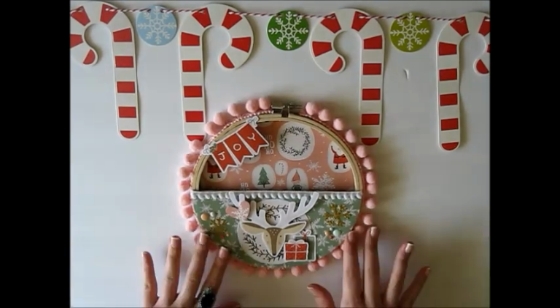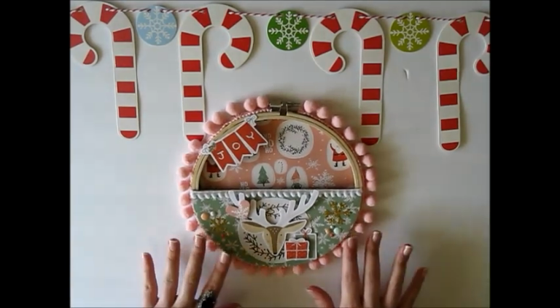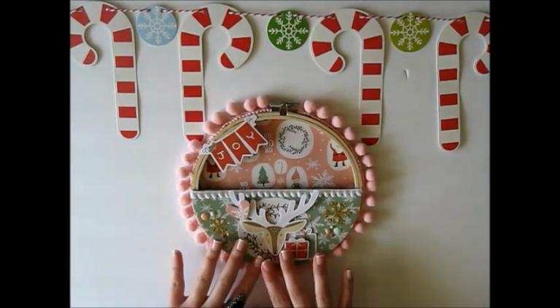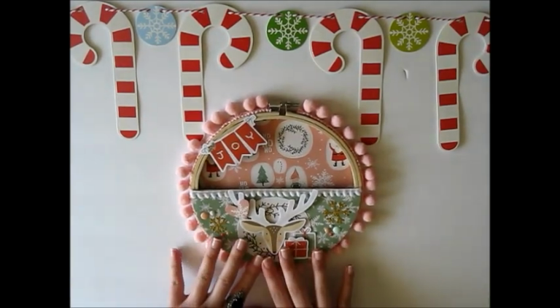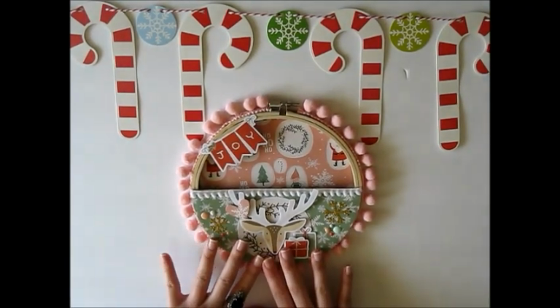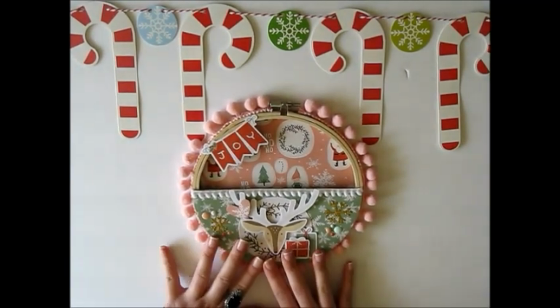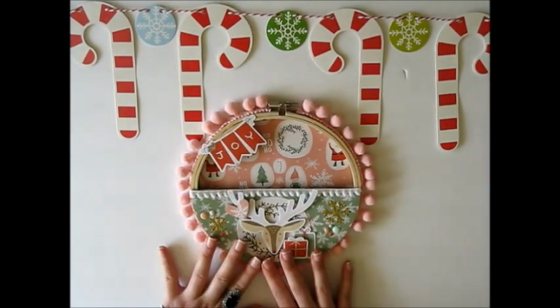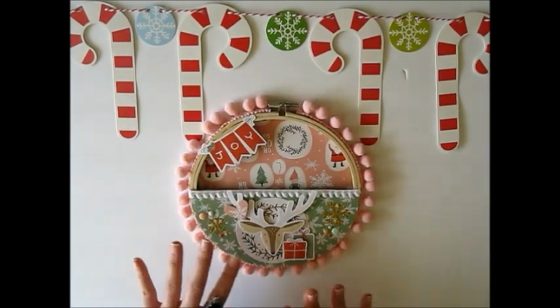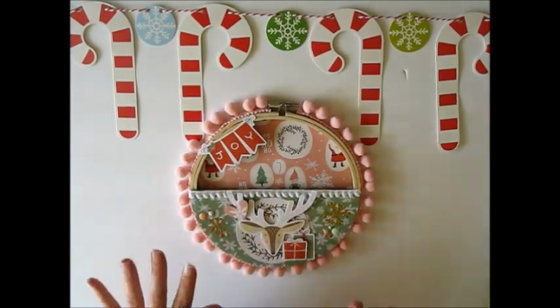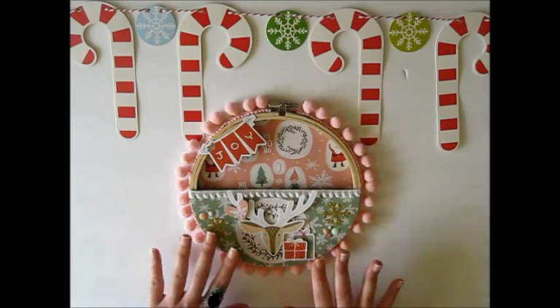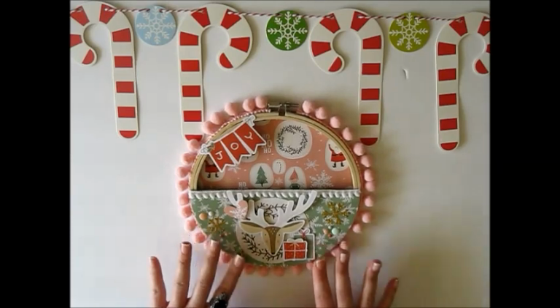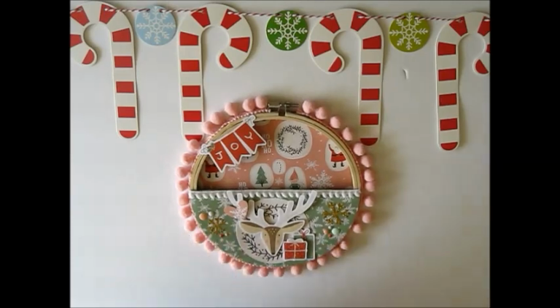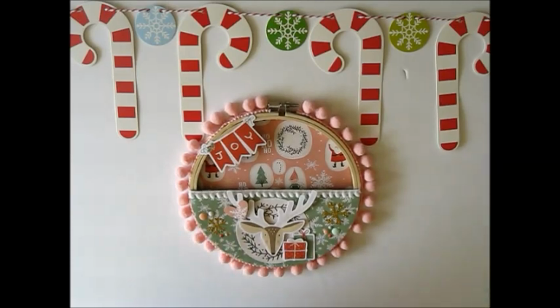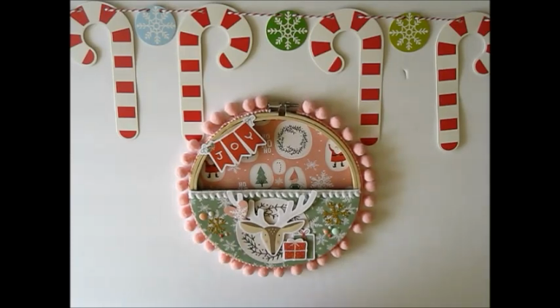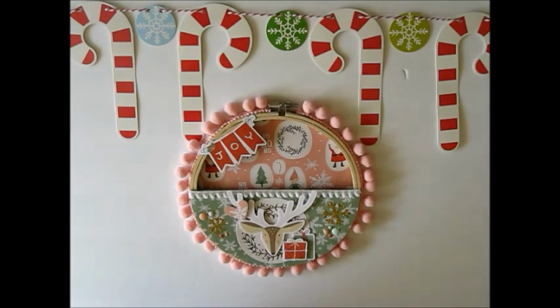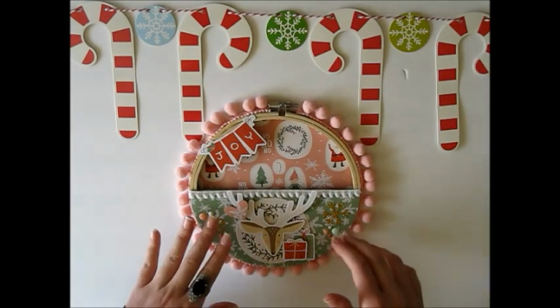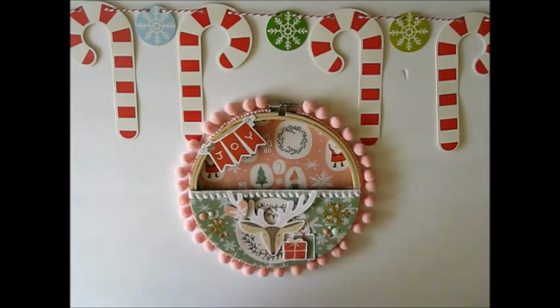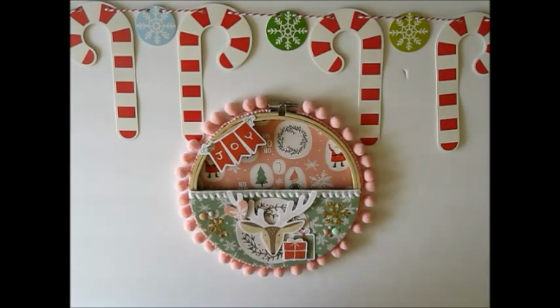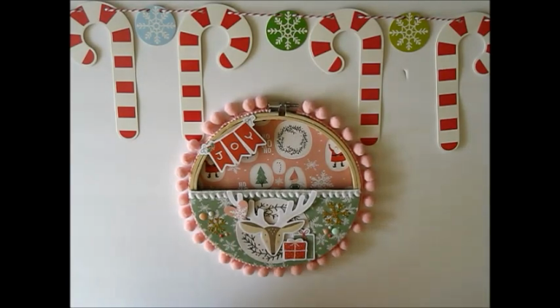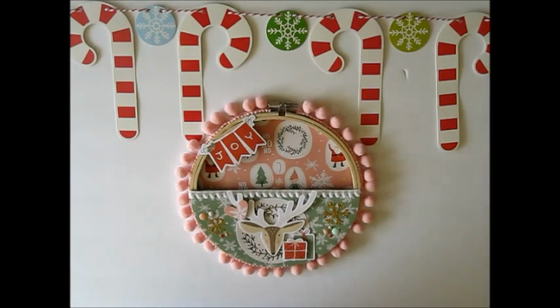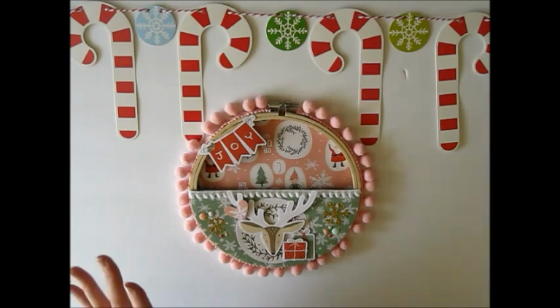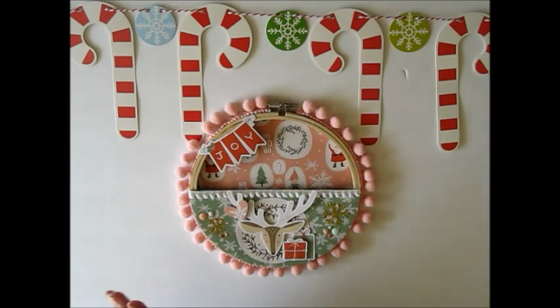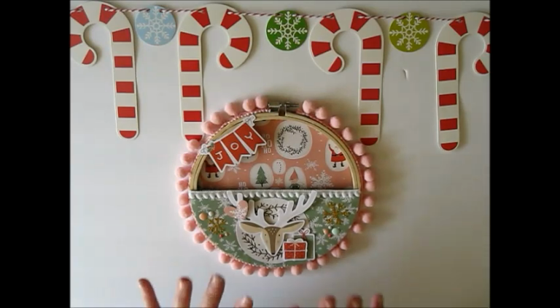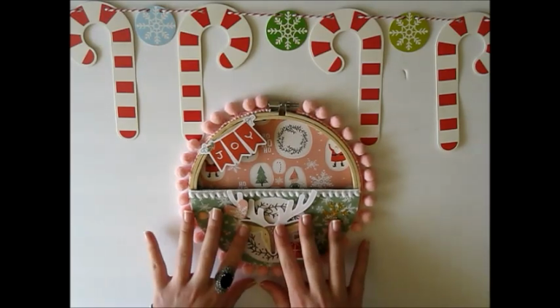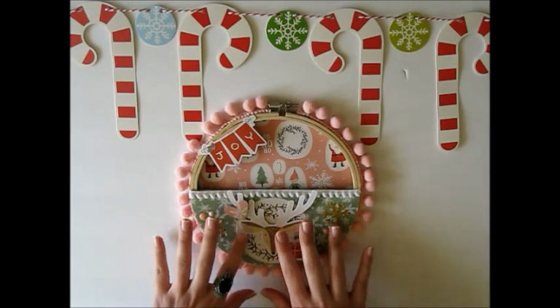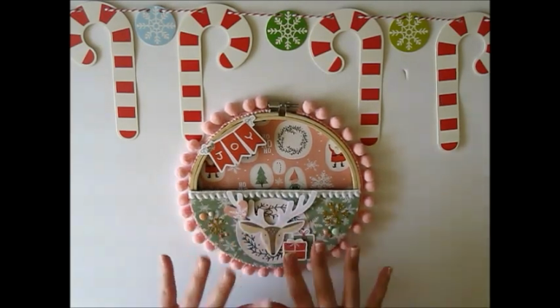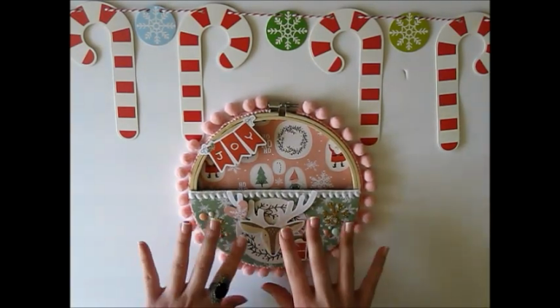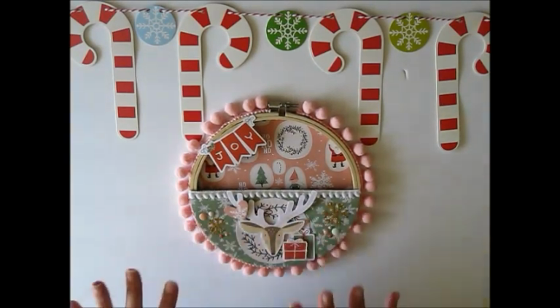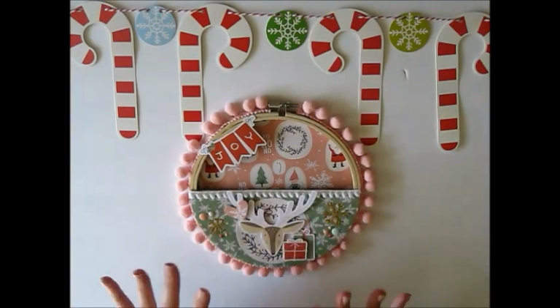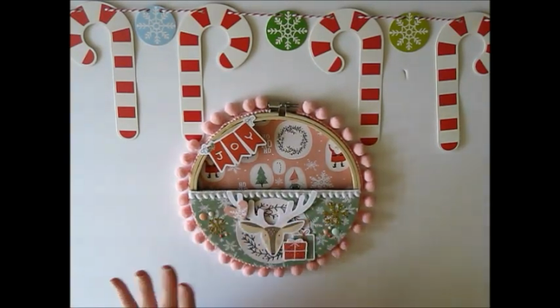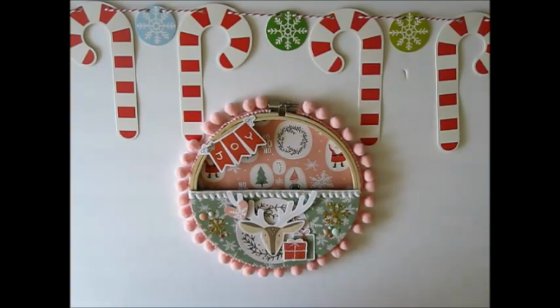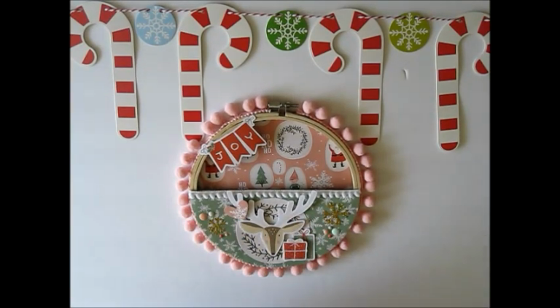This is the hoop completely decorated — I think it looks super cute! Now it's just time to fill it up with the goodies. I'll show you quickly what I'm going to try to fit inside. I'm not sure if all of it will fit, but we're going to see.